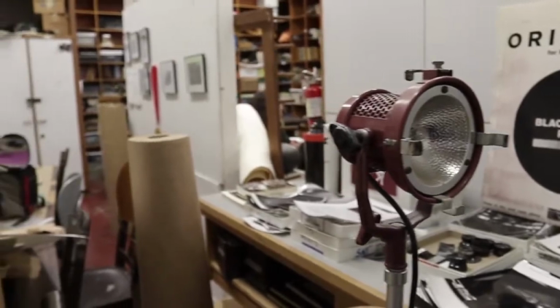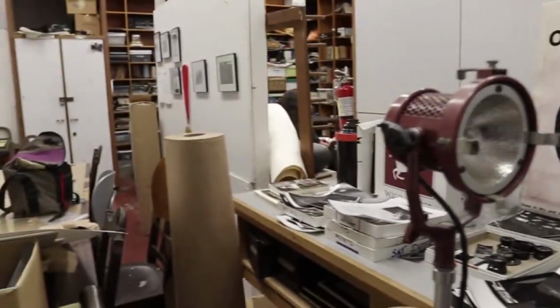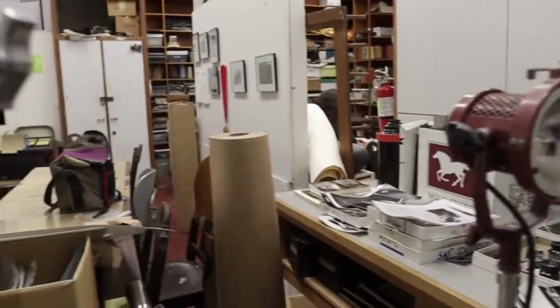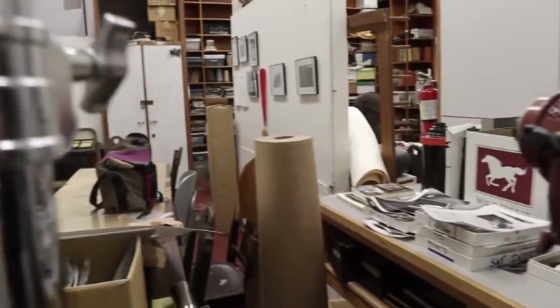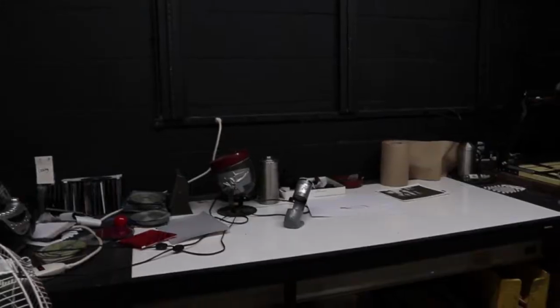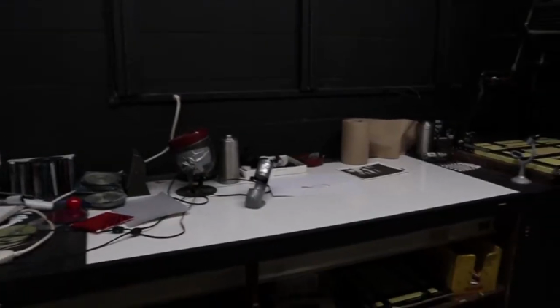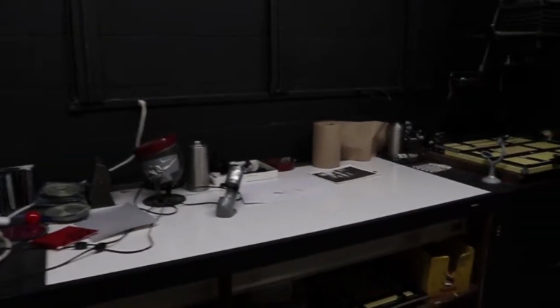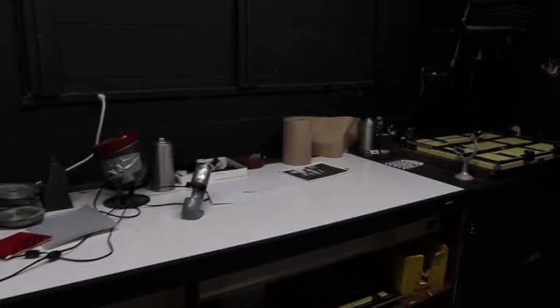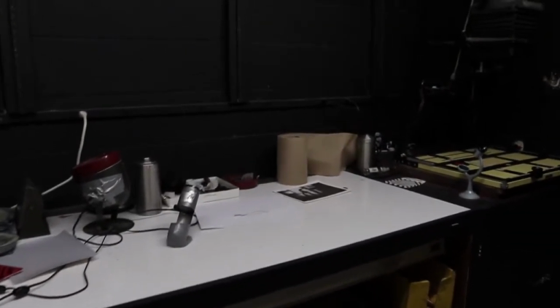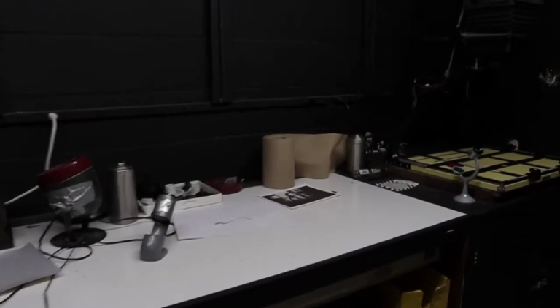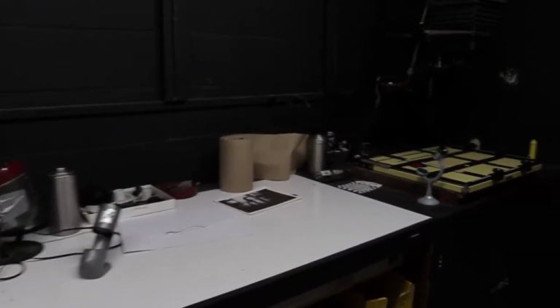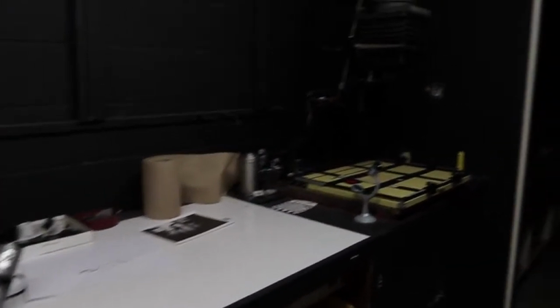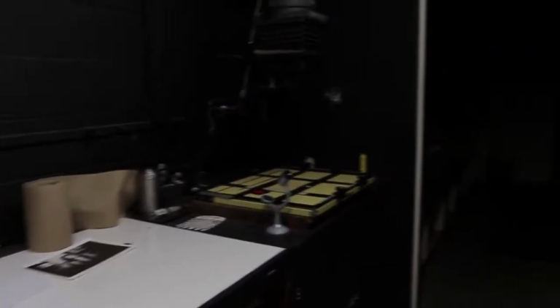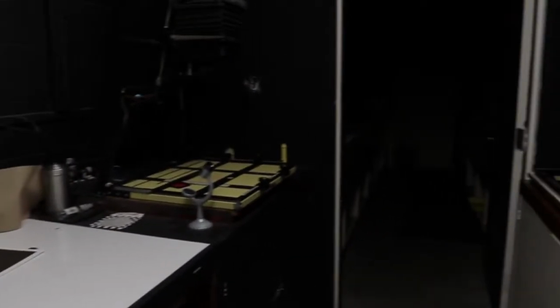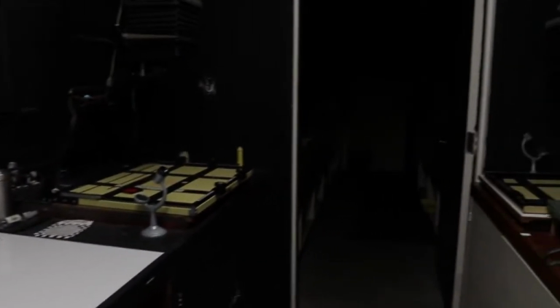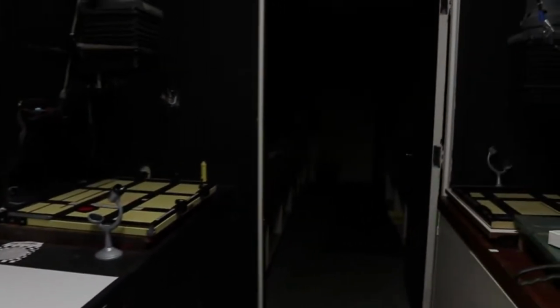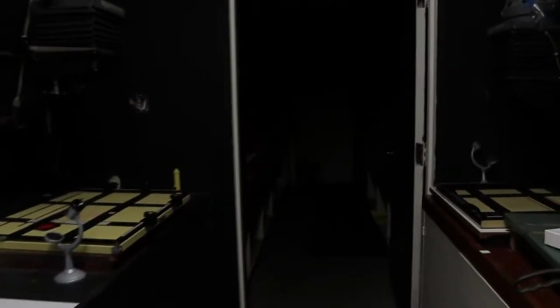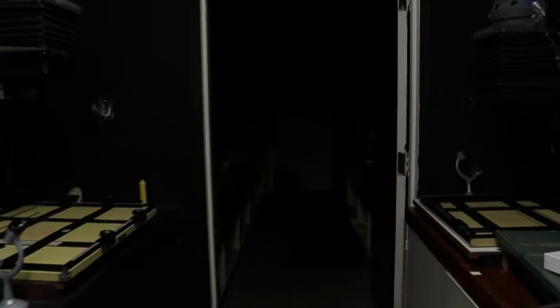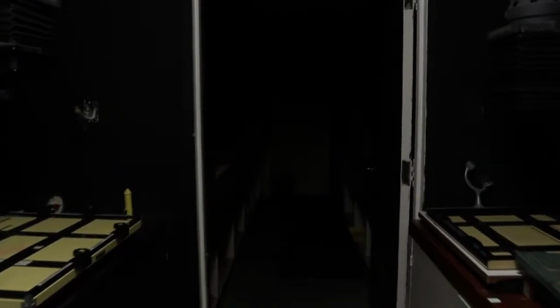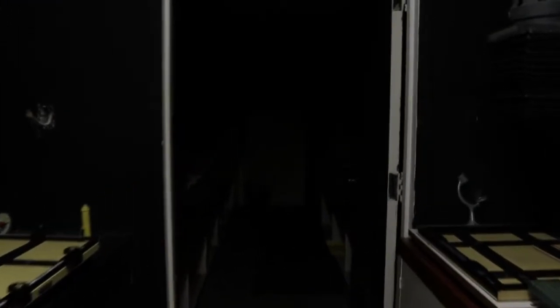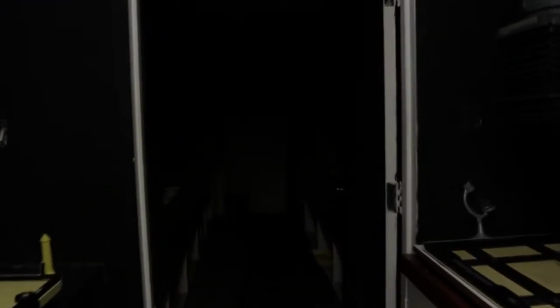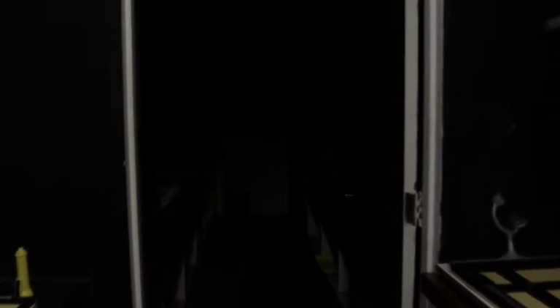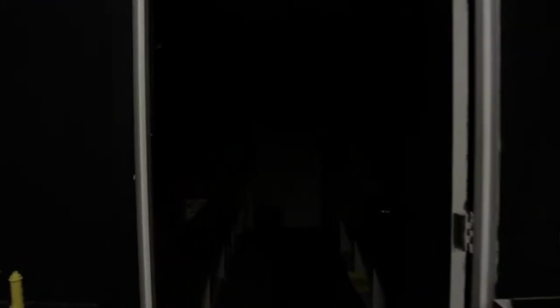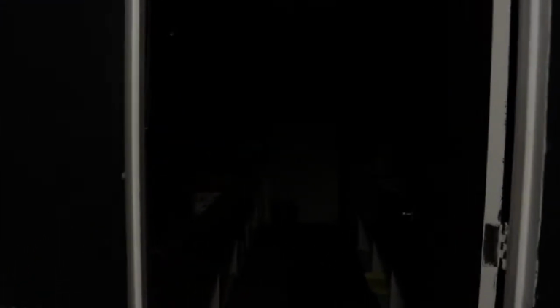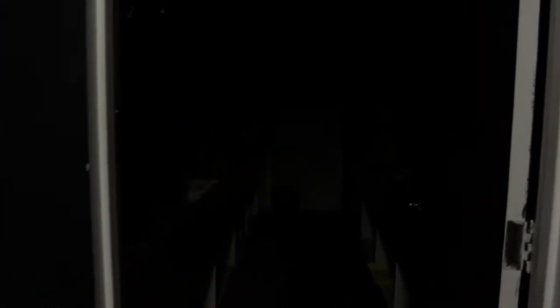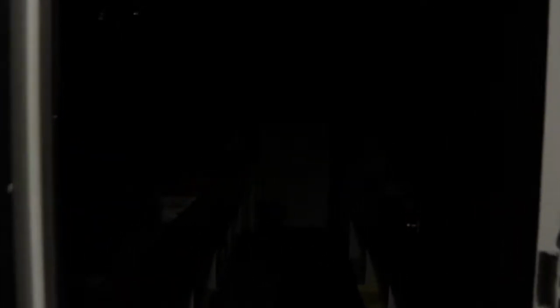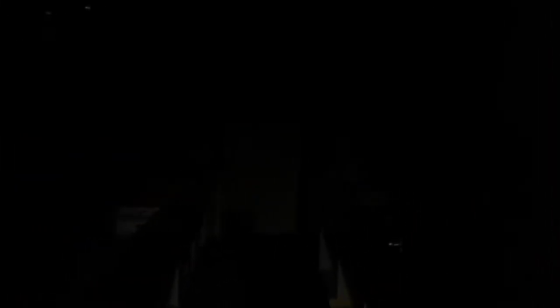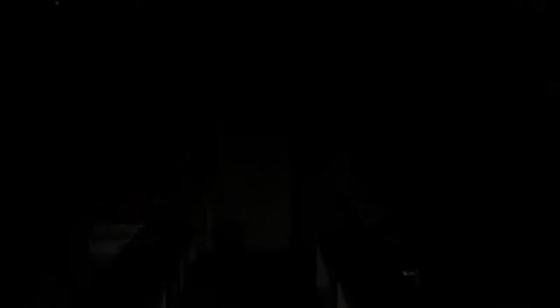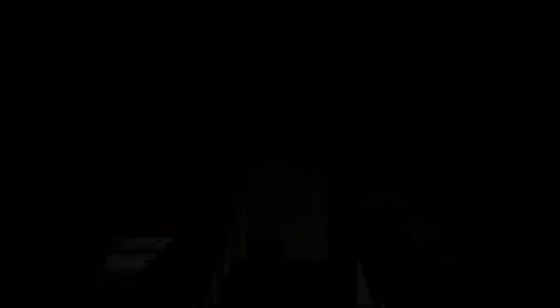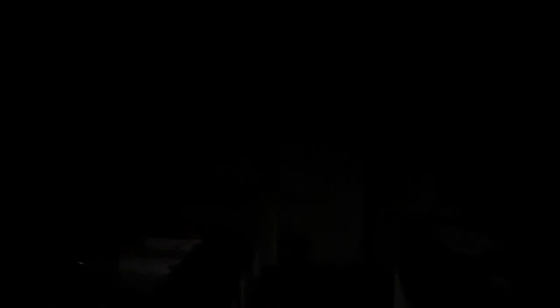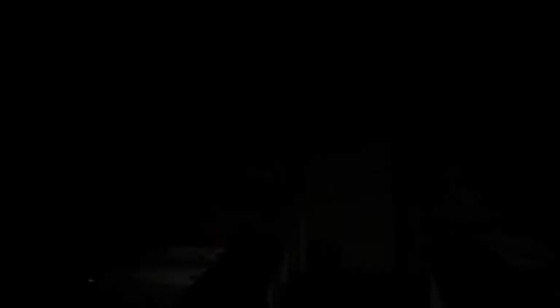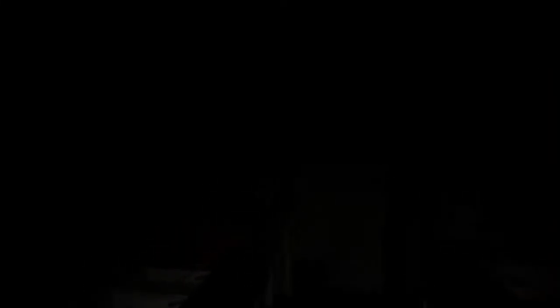Alright, so now I'm inside the darkroom. This is without any lights, so let me go ahead and flip these on.